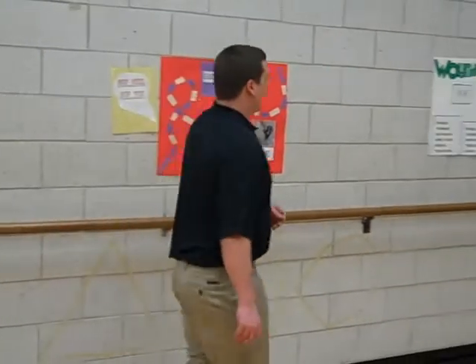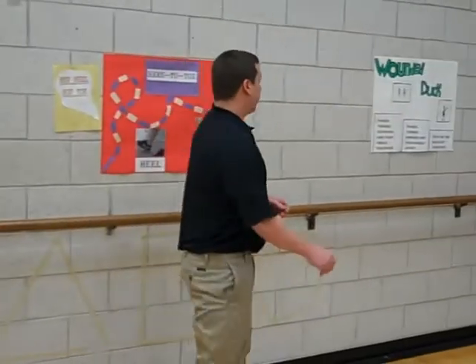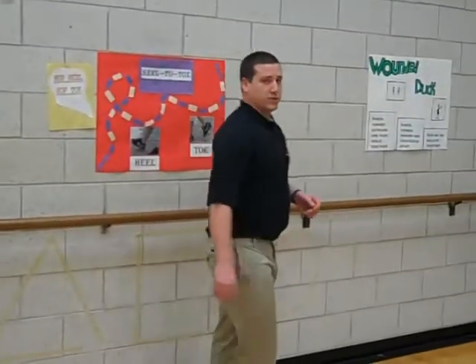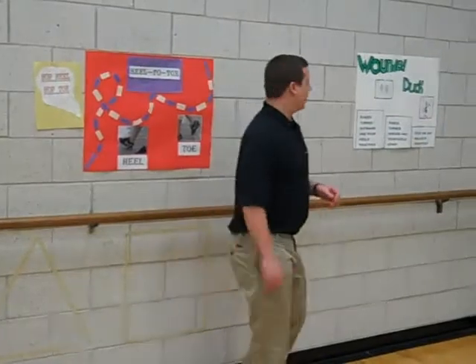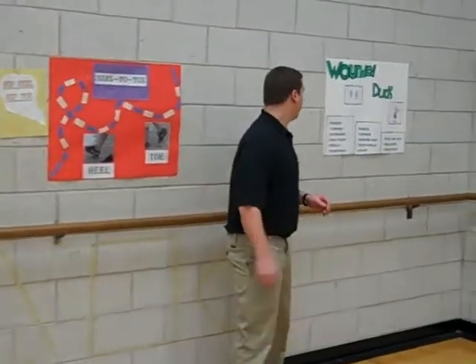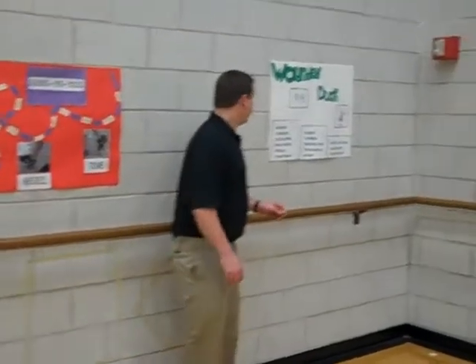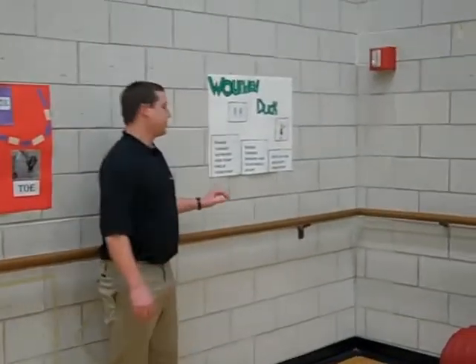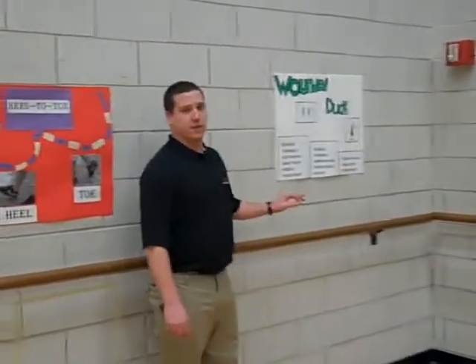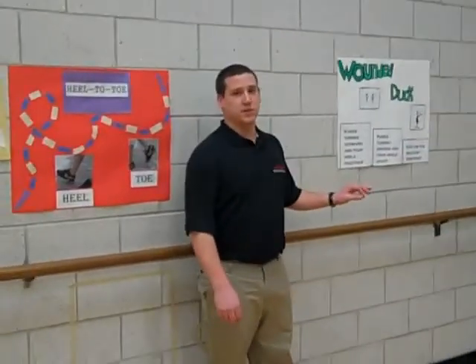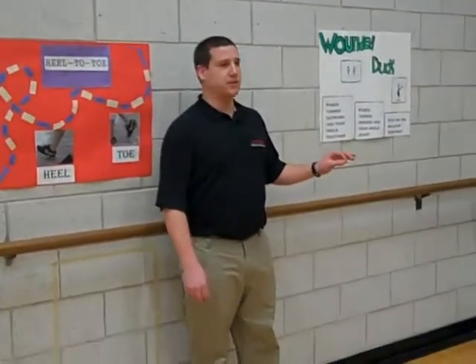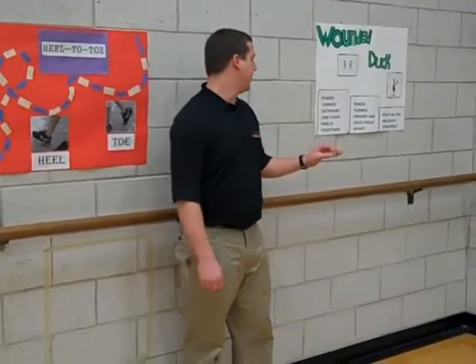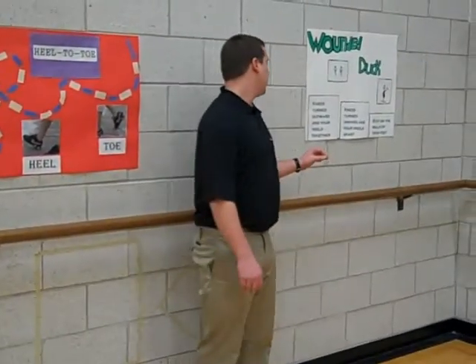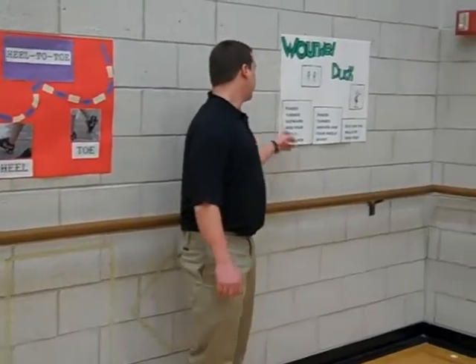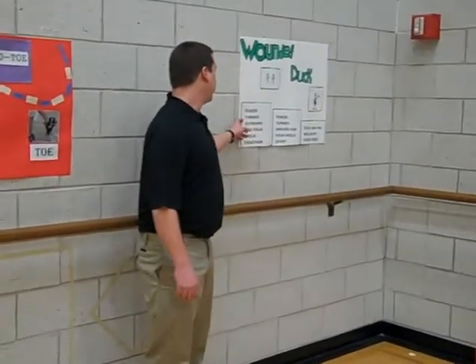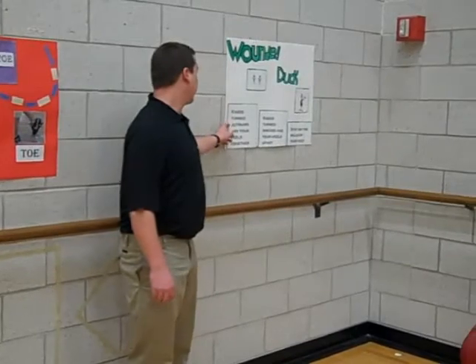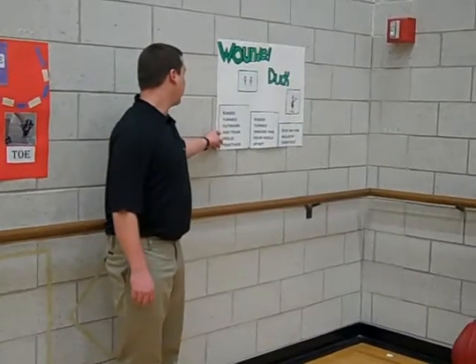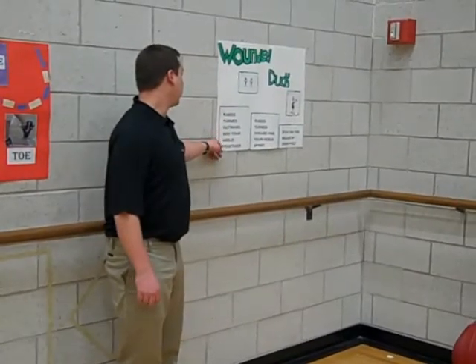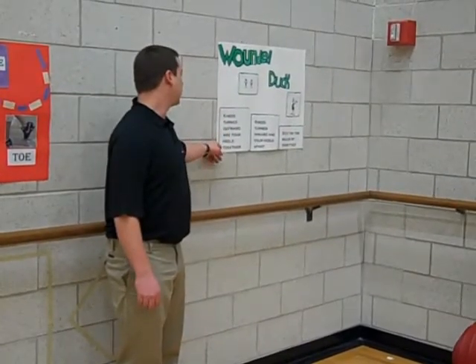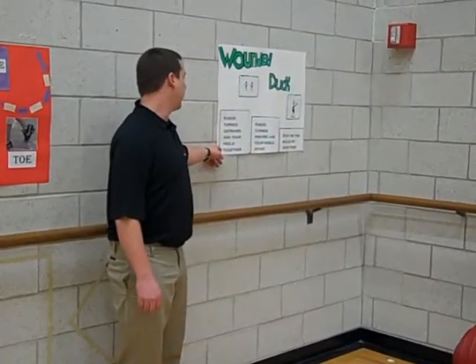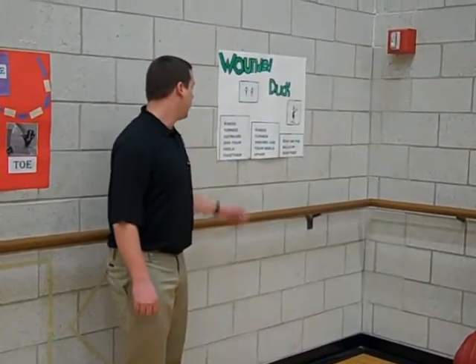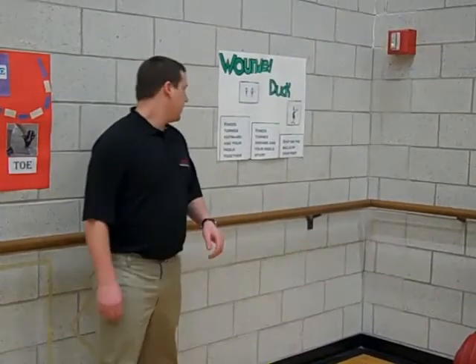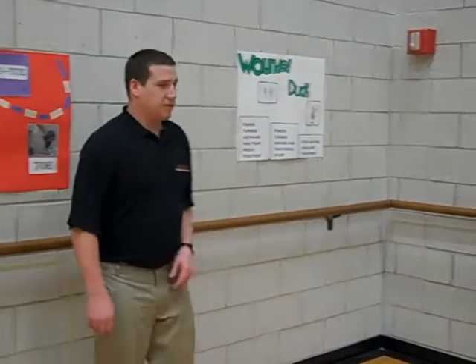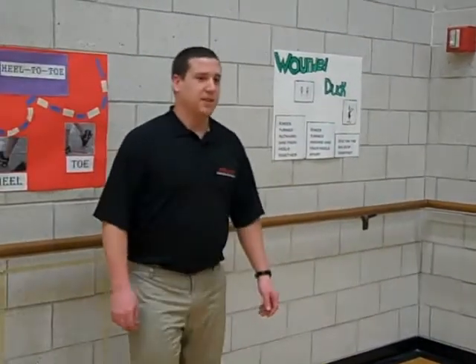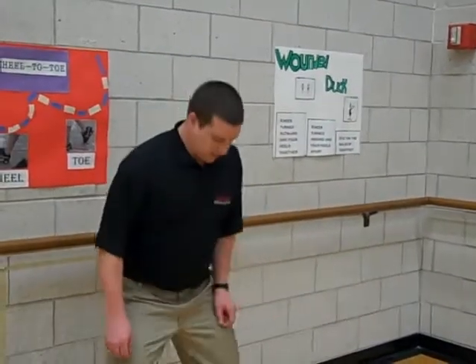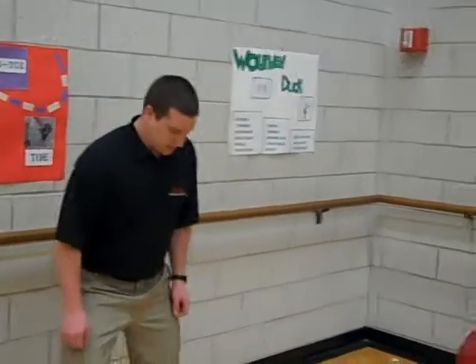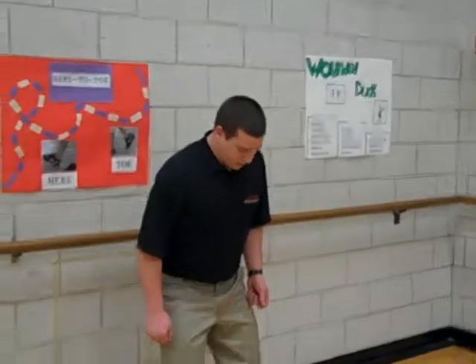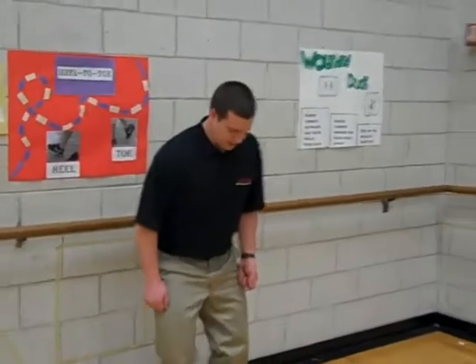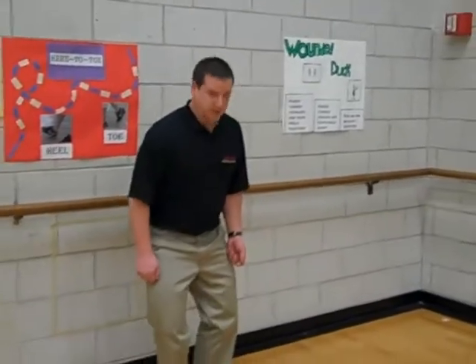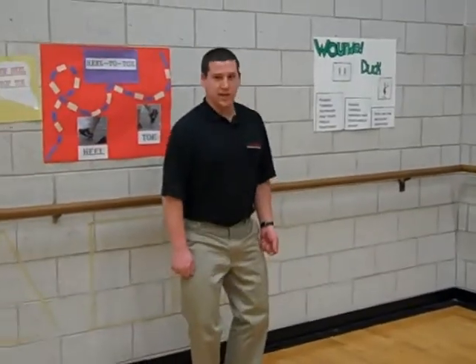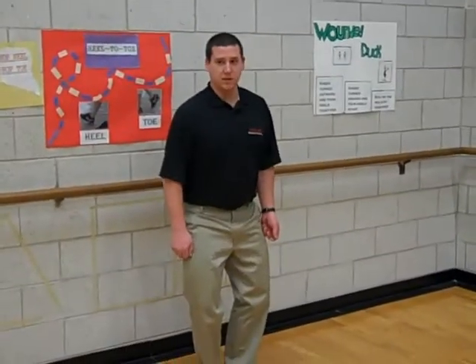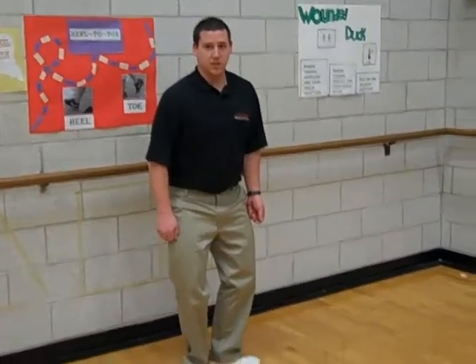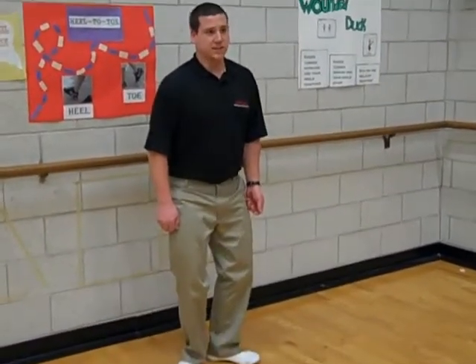Alright, so for the wounded duck there are three different cues. Our first cue is going to be knees turn outward and your heels together. So your knees are going to be out and your heels are going to be together. You guys see that?